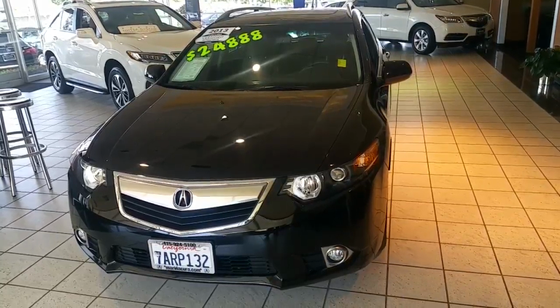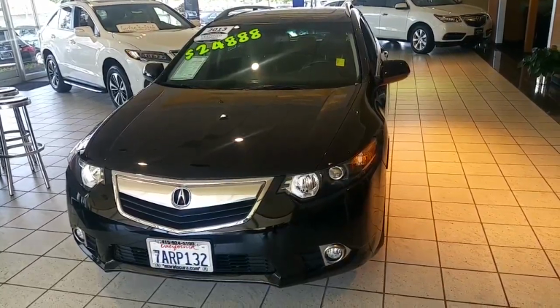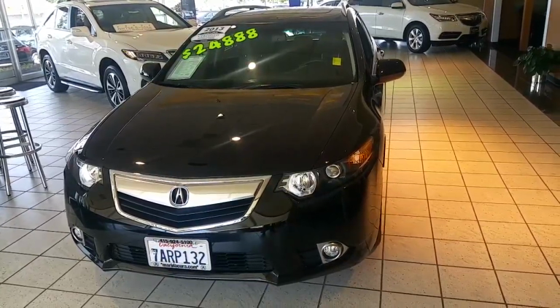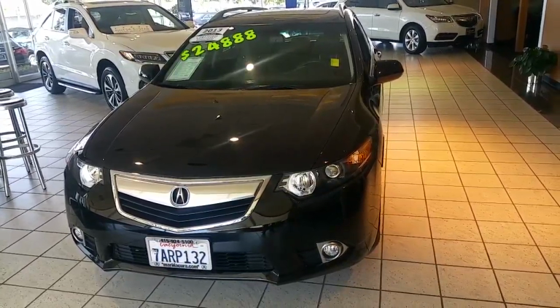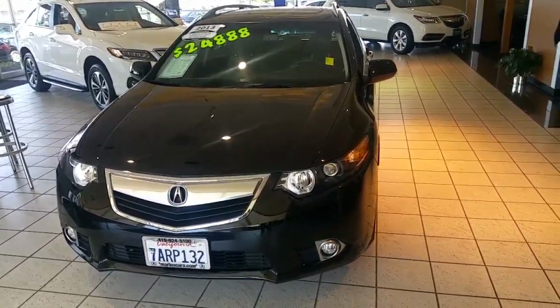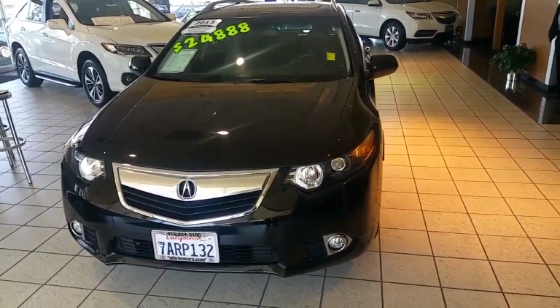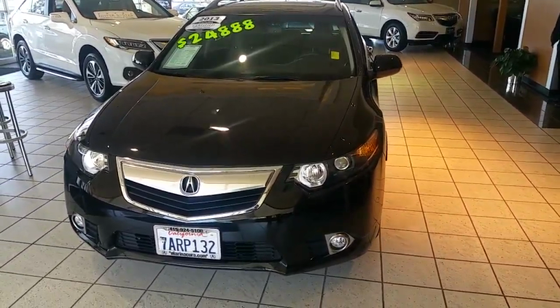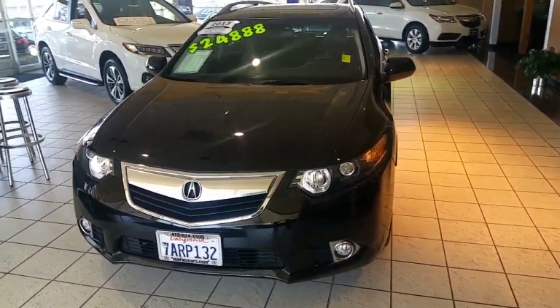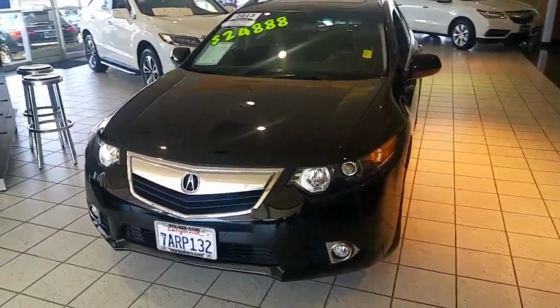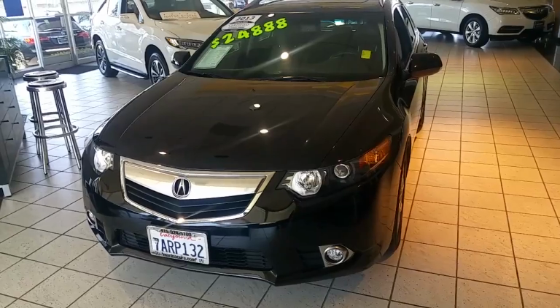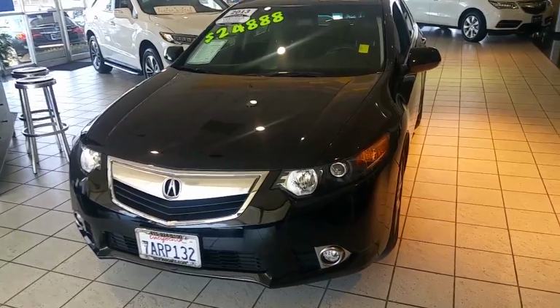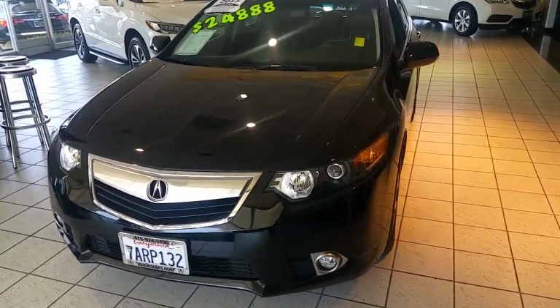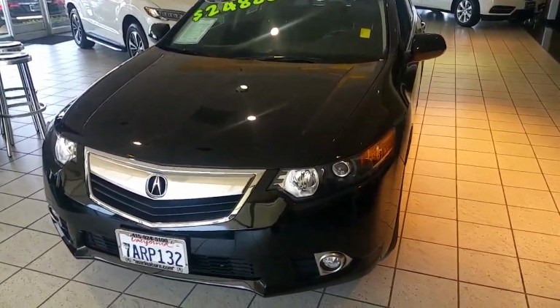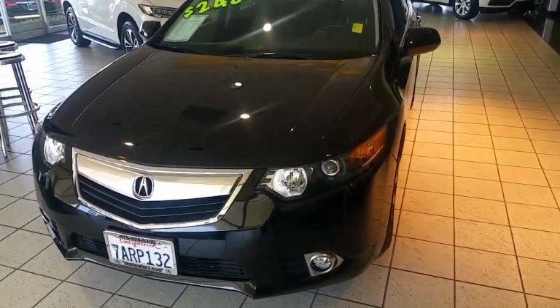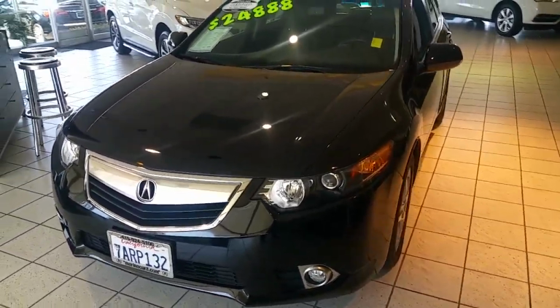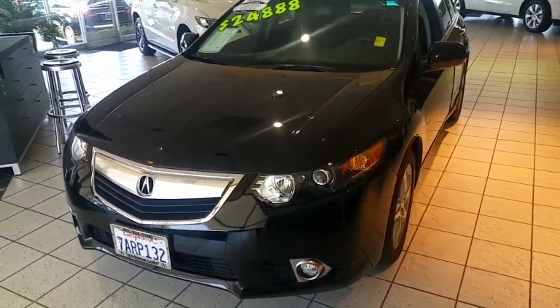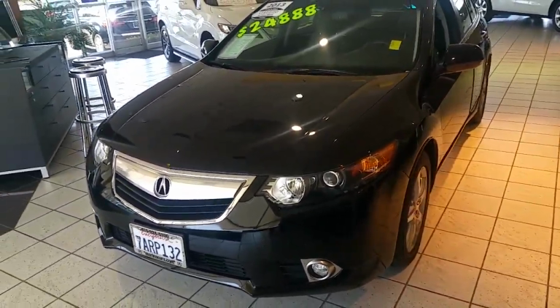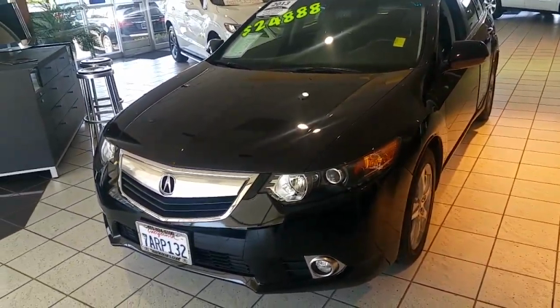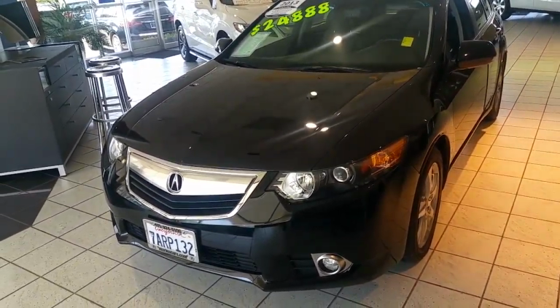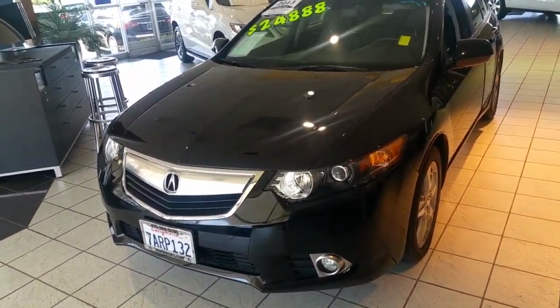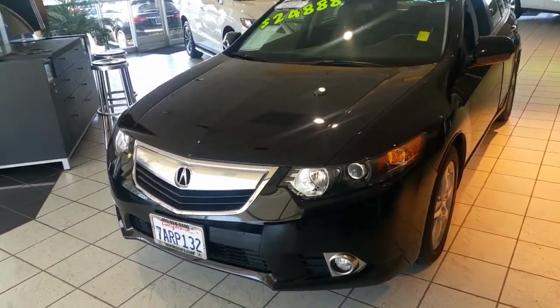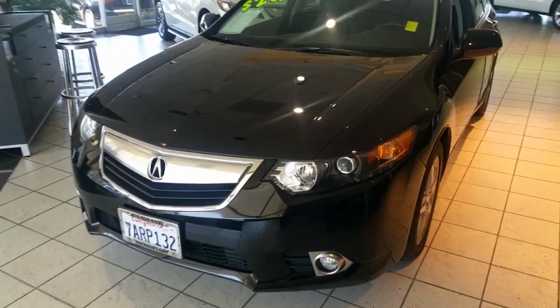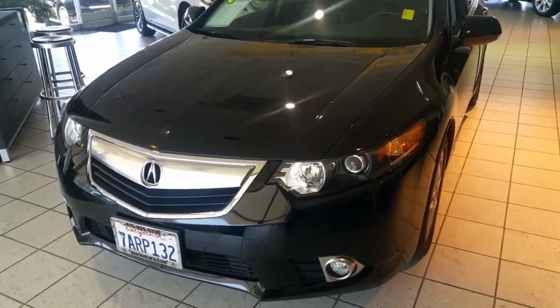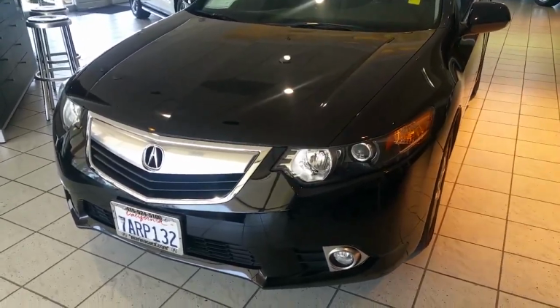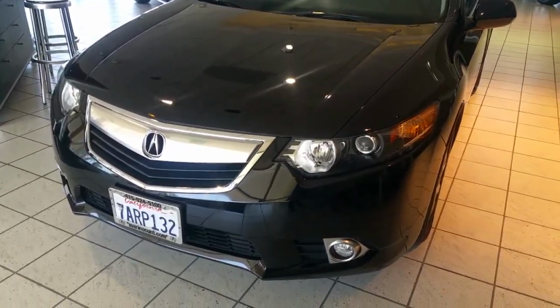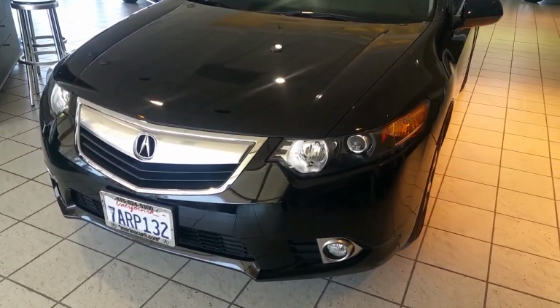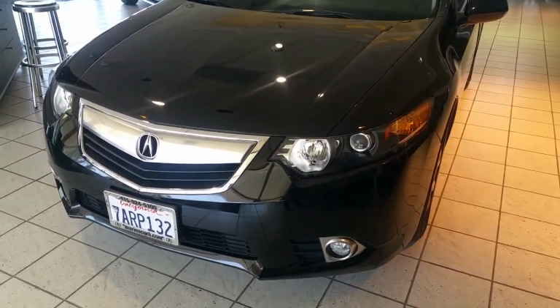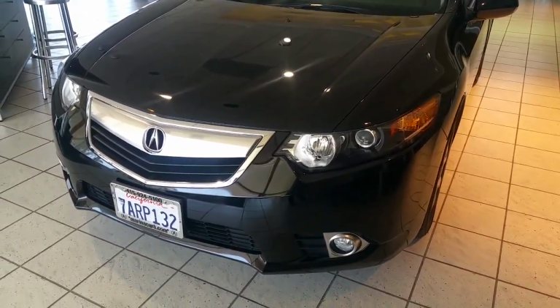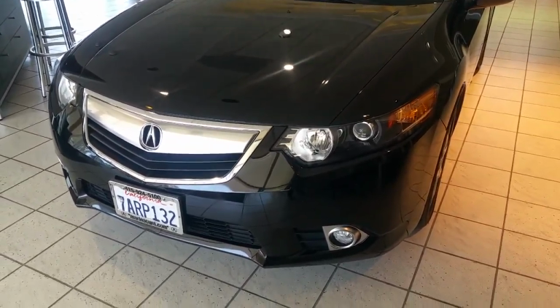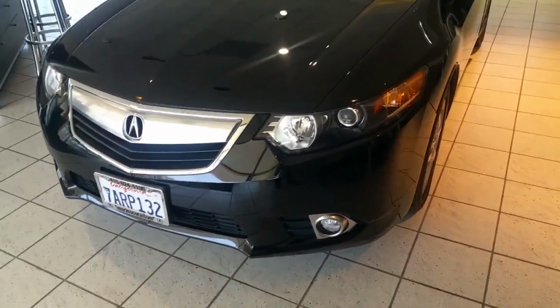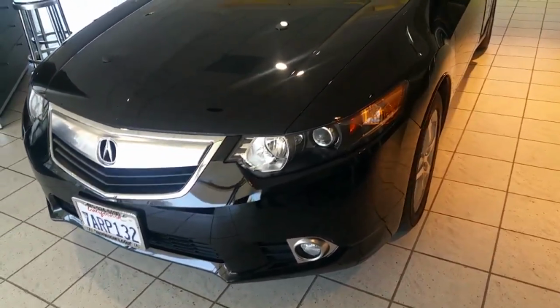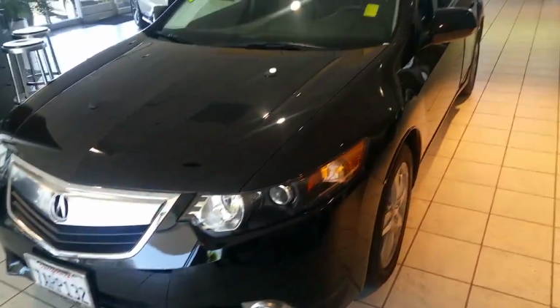In front of me we have a 2013 certified TSX wagon with a technology package. As you can see, it is in the crystal black pearl. In the front you'll notice the xenon HID headlights as well as the fog lights, and of course the signature Acura grille.